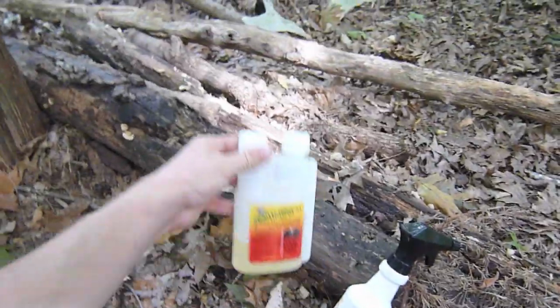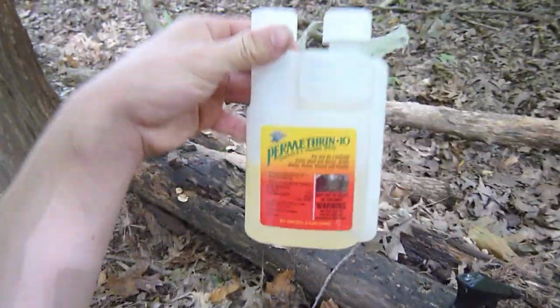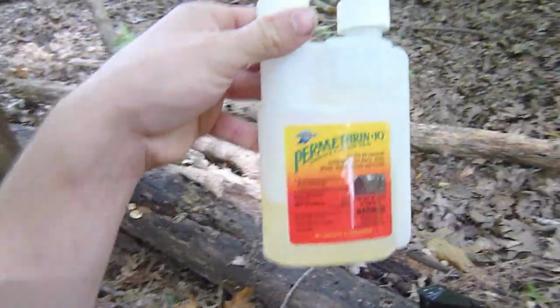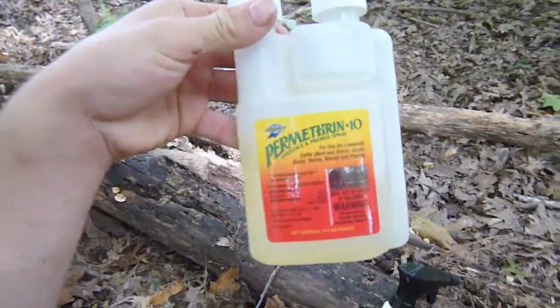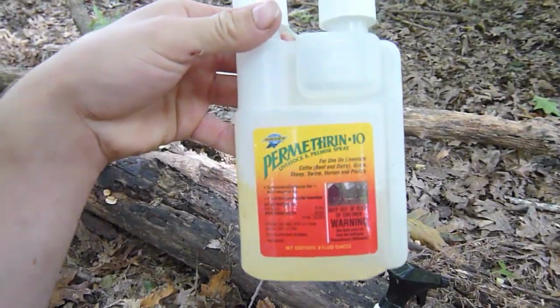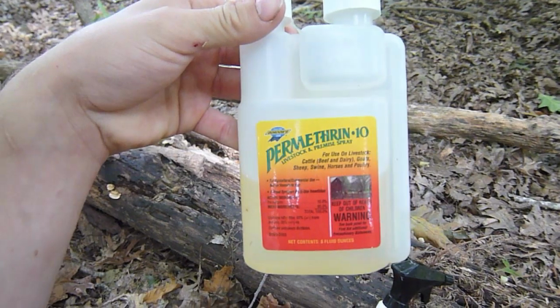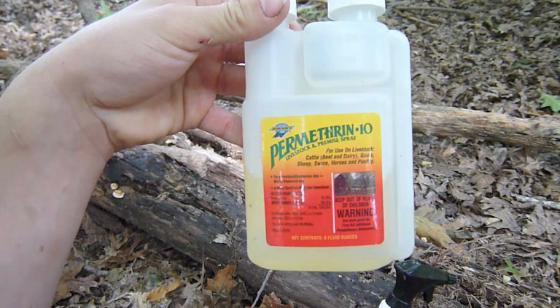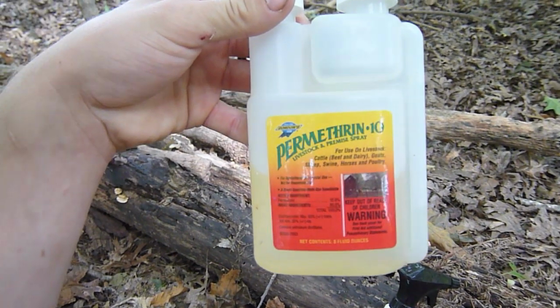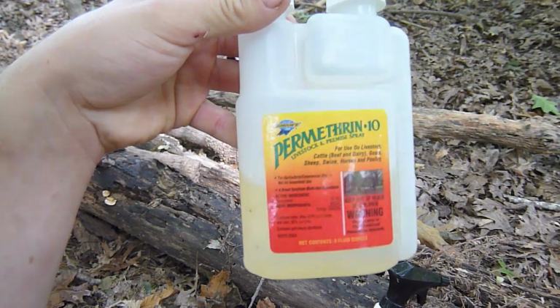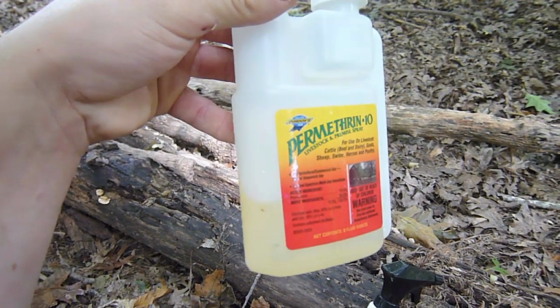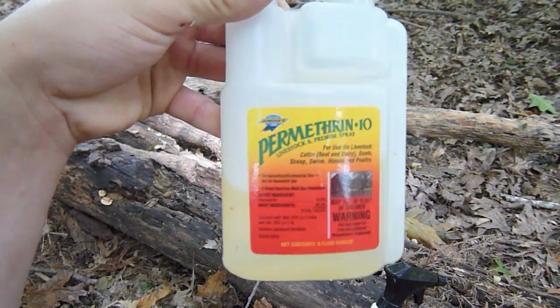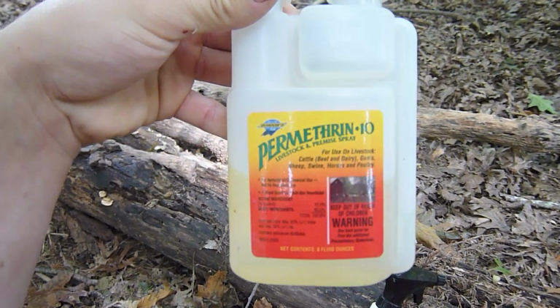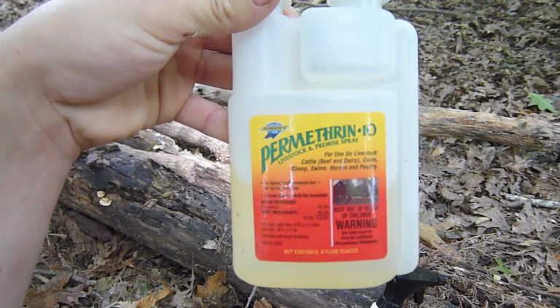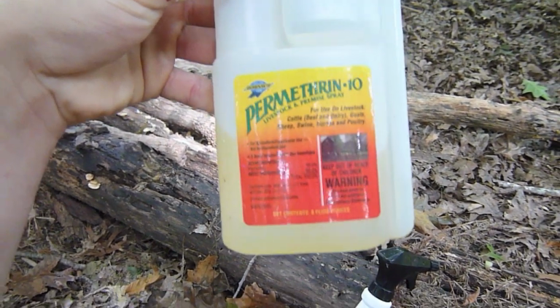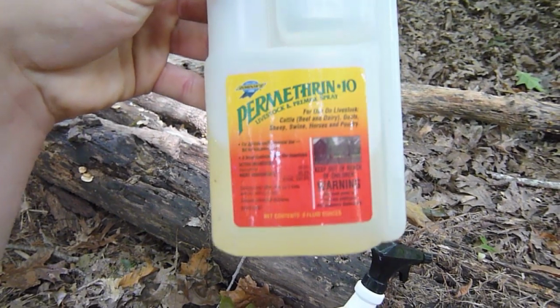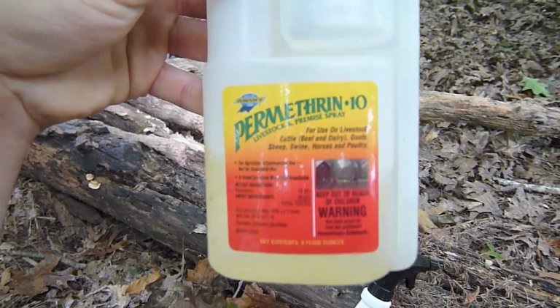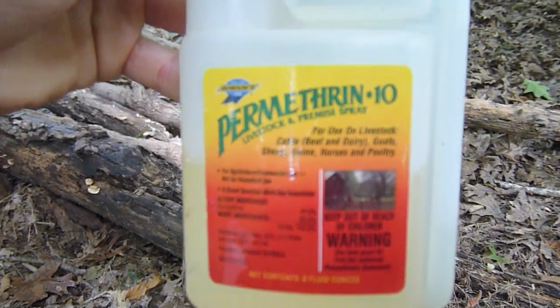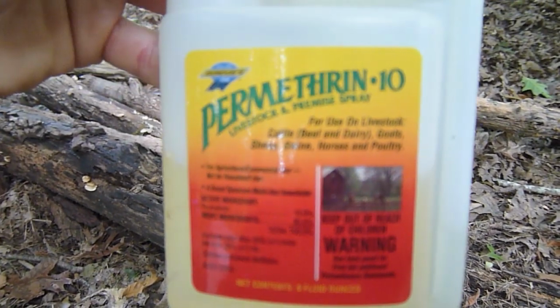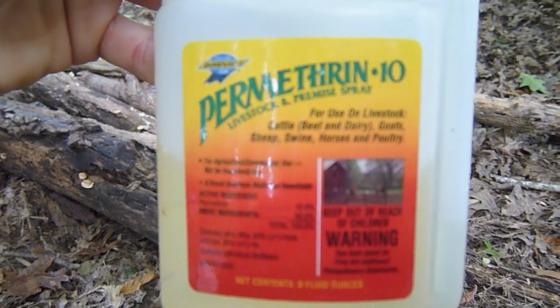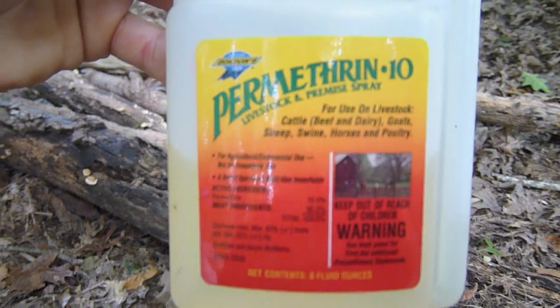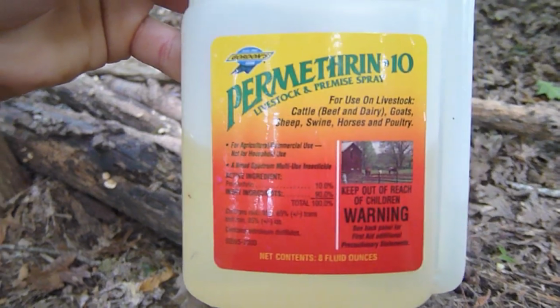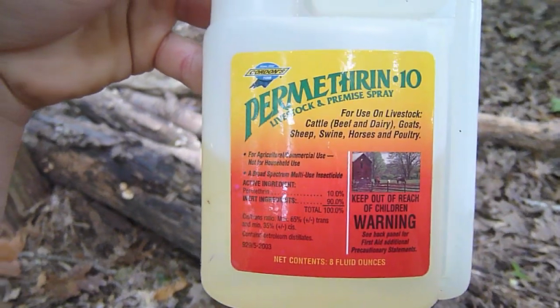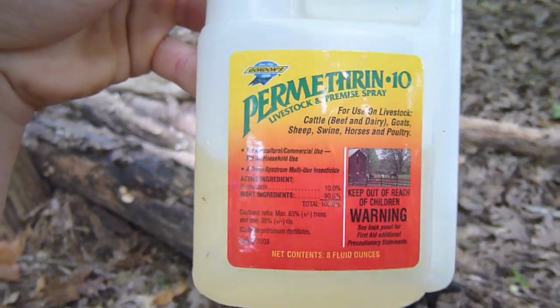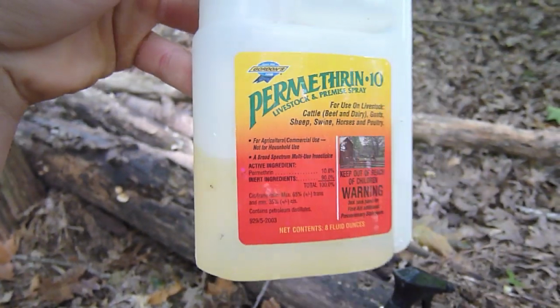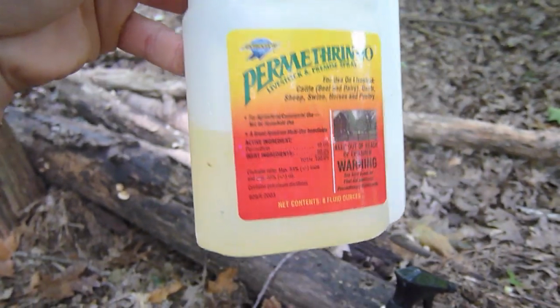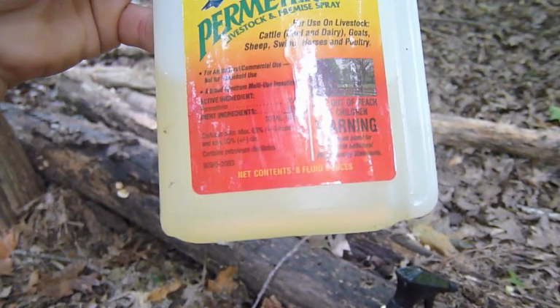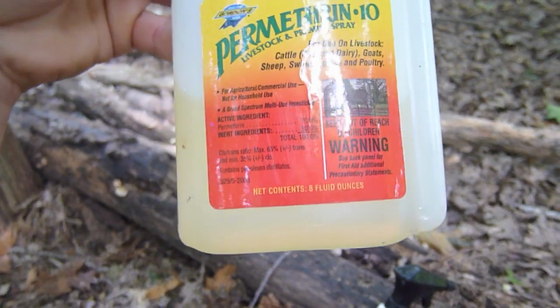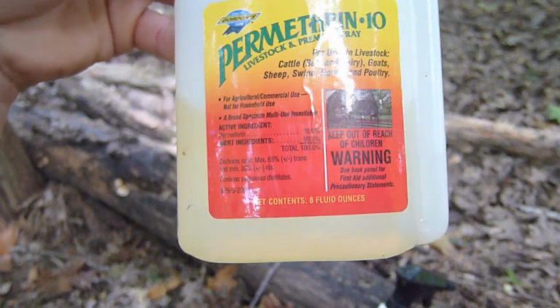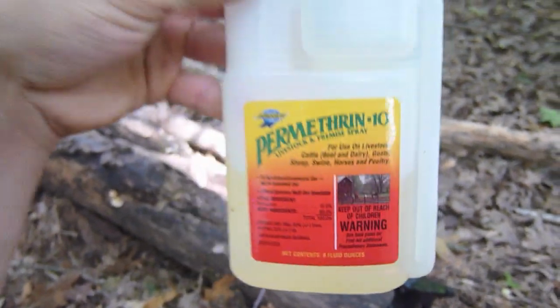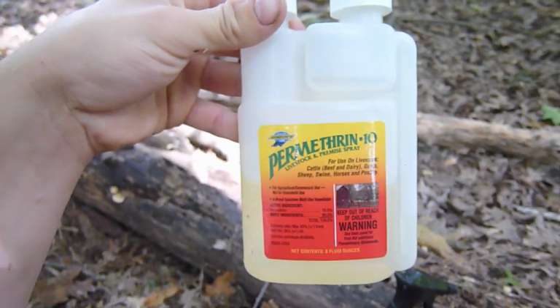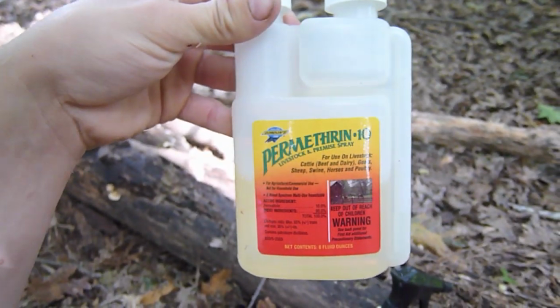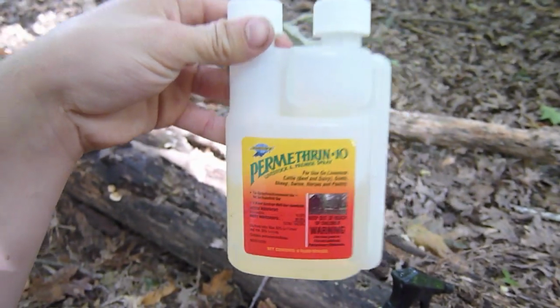Go to Tractor Supply Company or Co-op, somewhere that sells livestock stuff, and get this — Permethrin 10. It's 10% permethrin. This little bottle is $7.